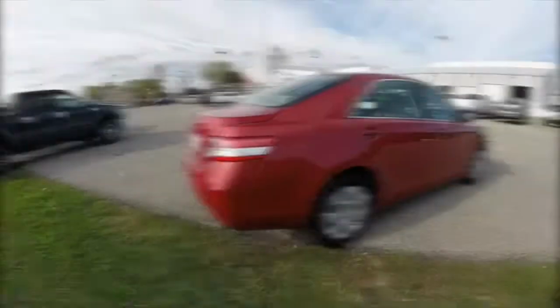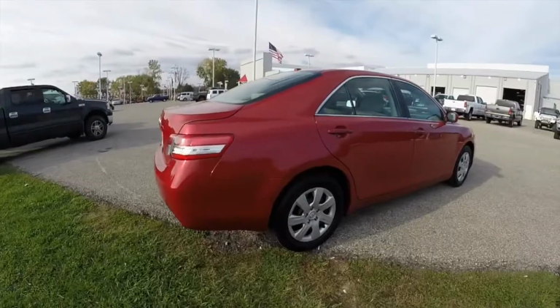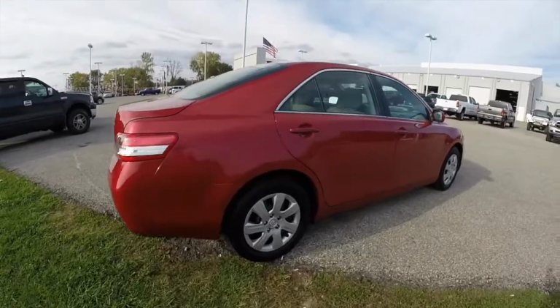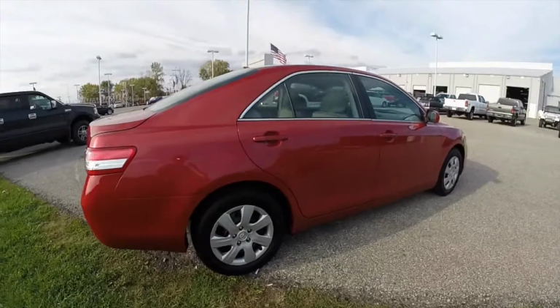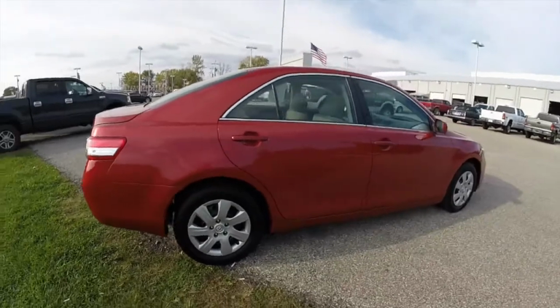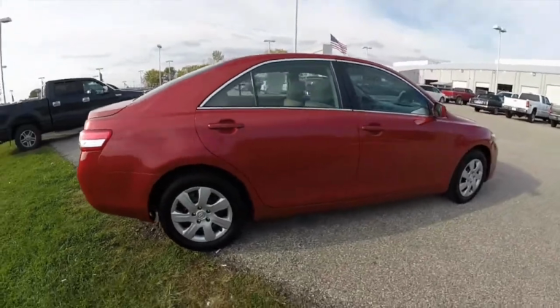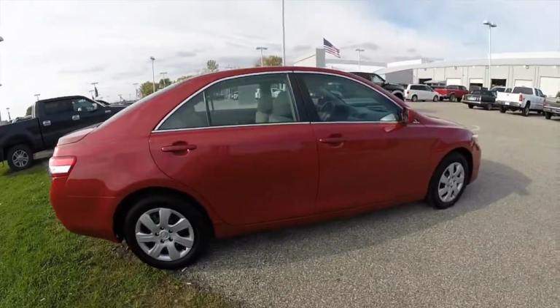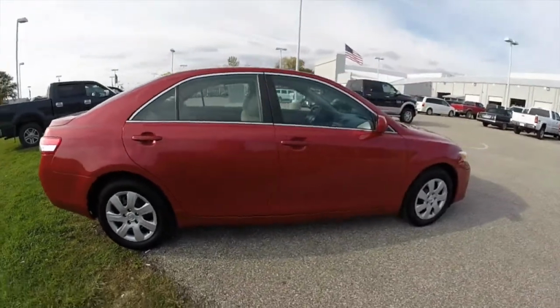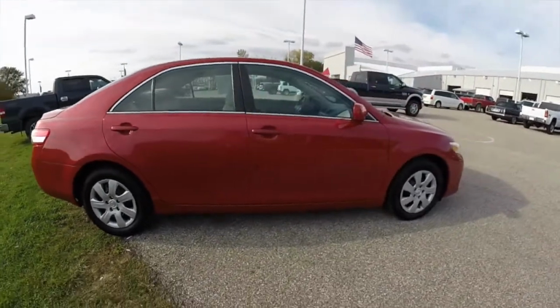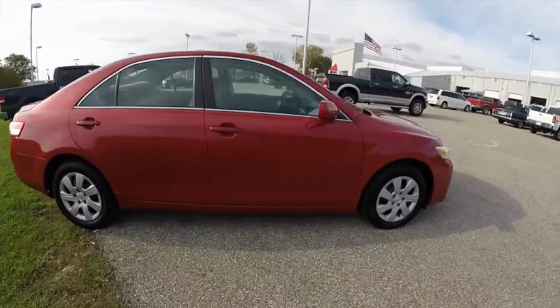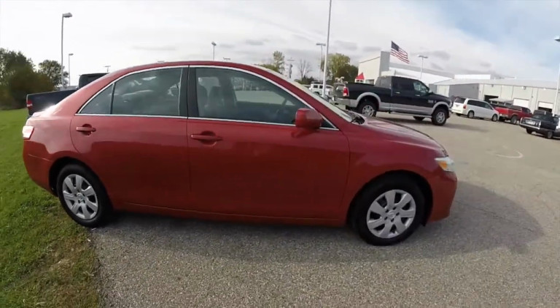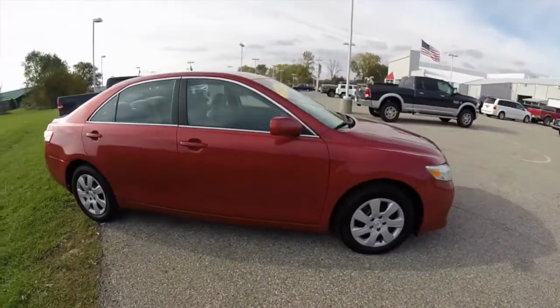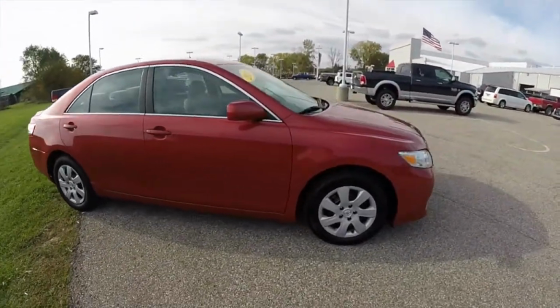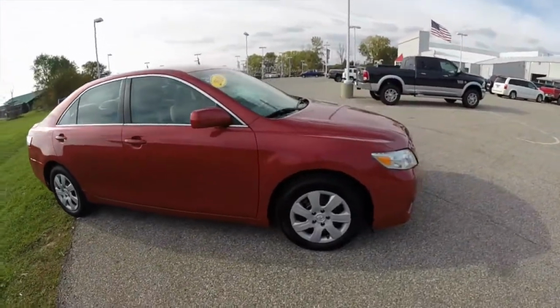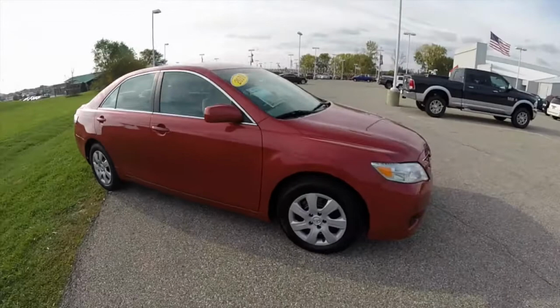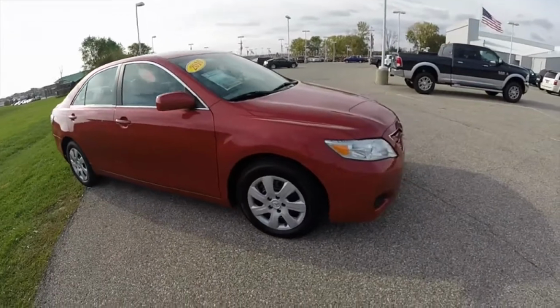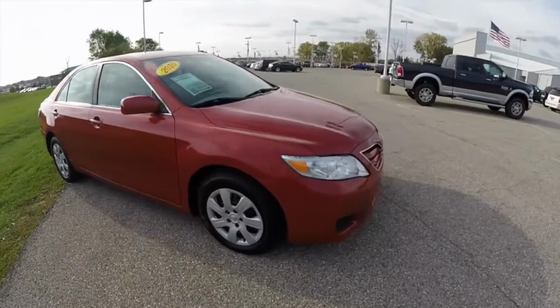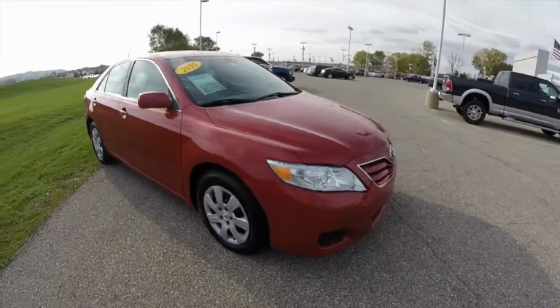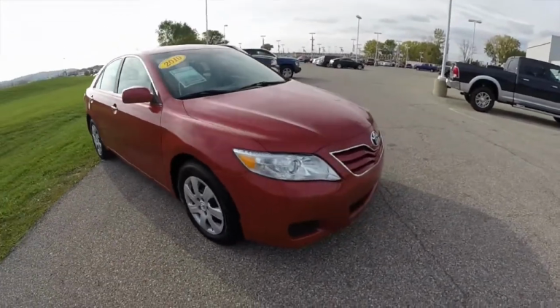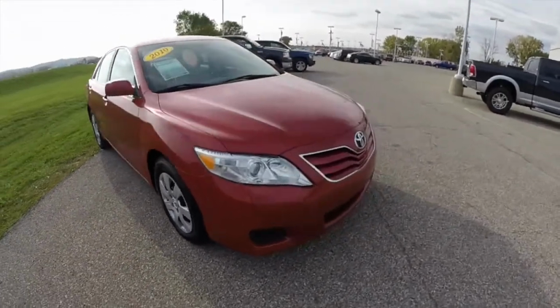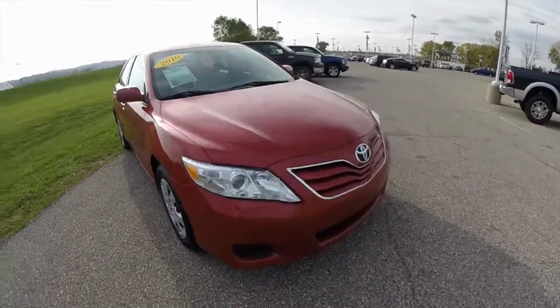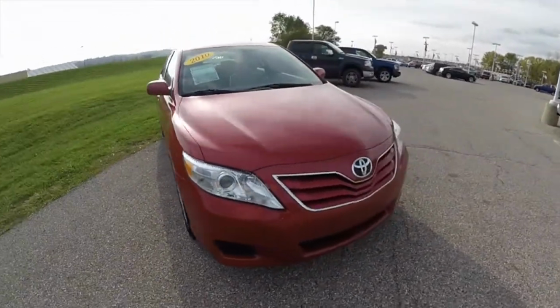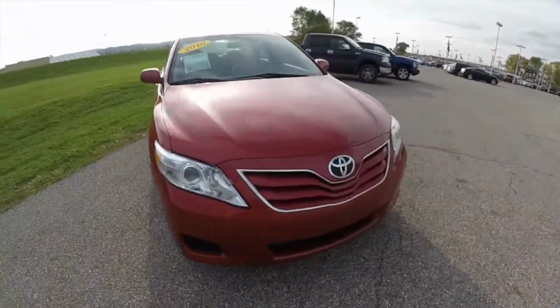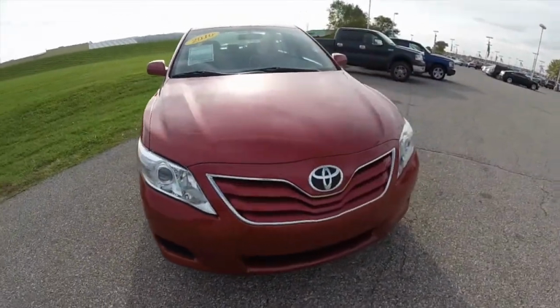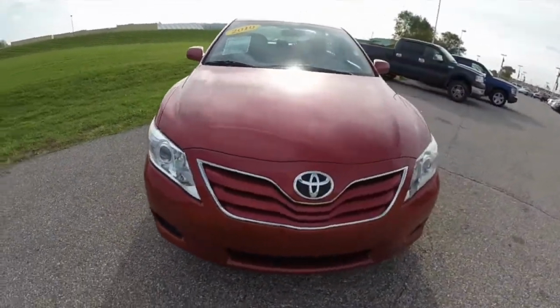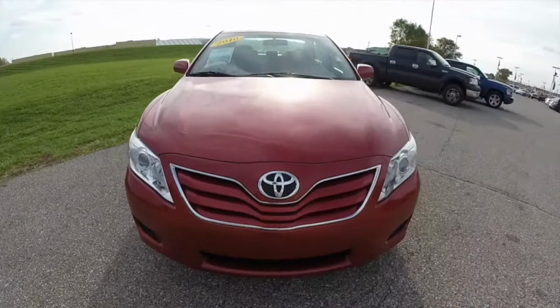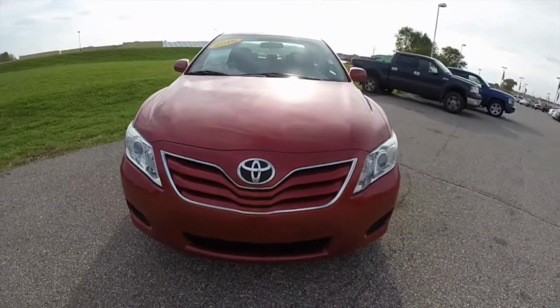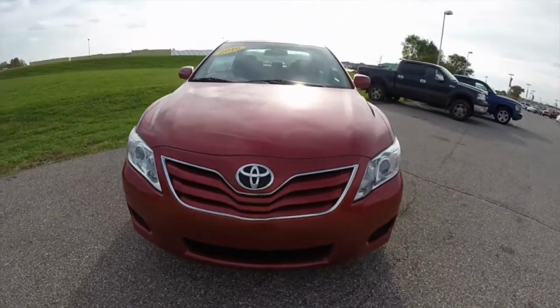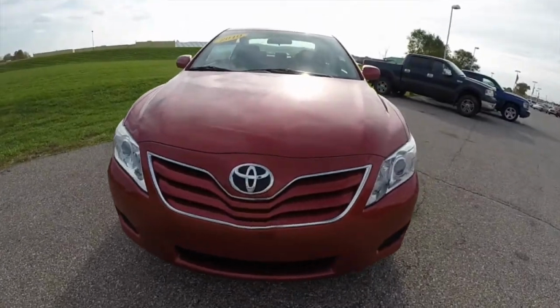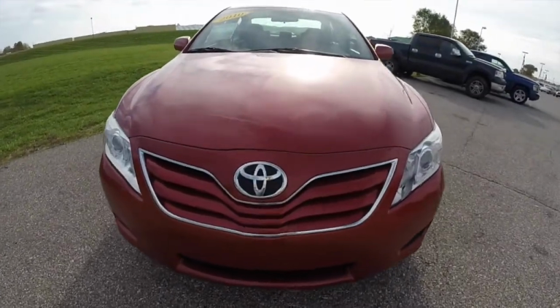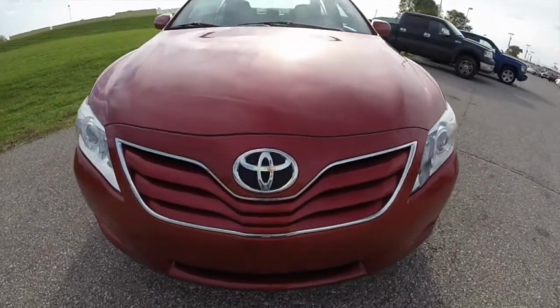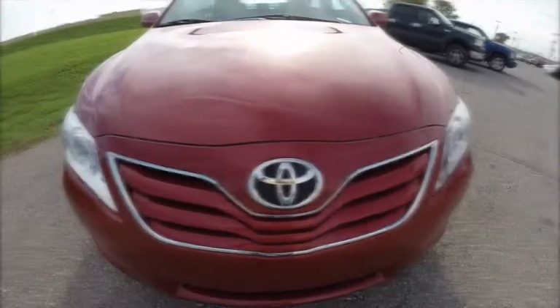This does conclude our quick walk around look at this 2010 Toyota Camry LE. If you have any questions or would like to see this vehicle, please contact our showroom — our friendly sales staff will be more than happy to answer any questions you may have. And as always, thanks for watching.